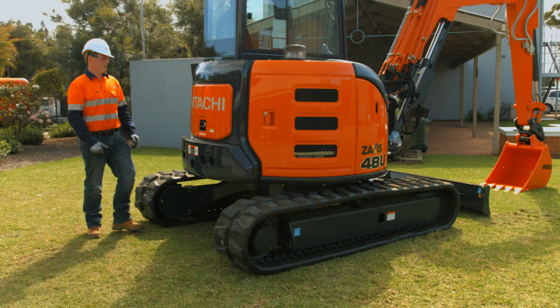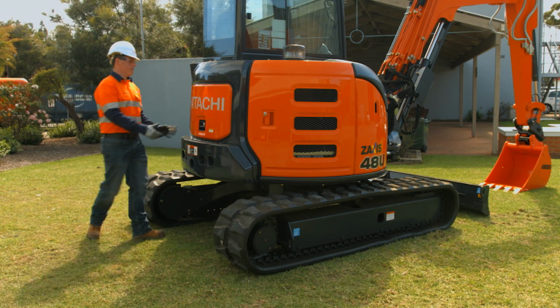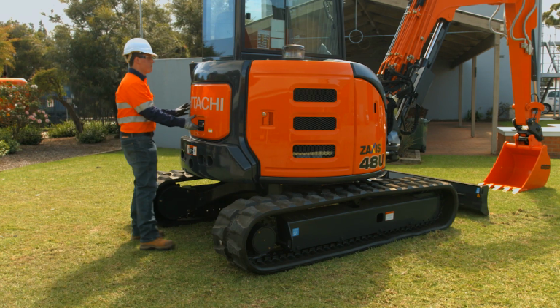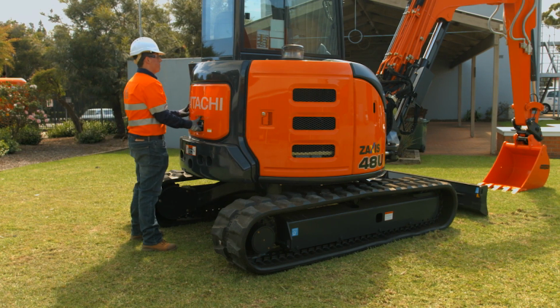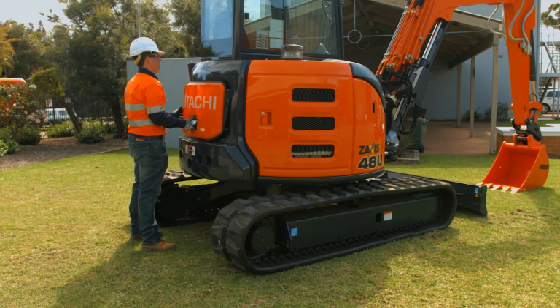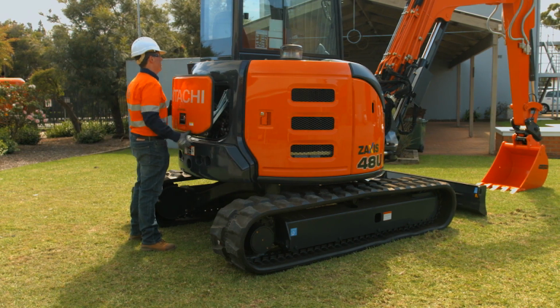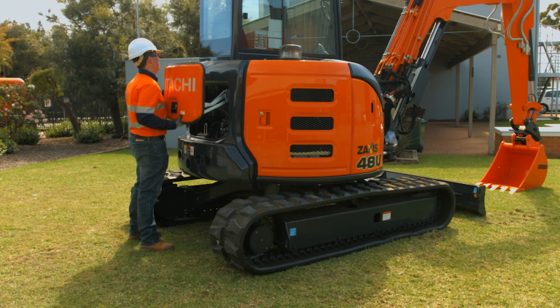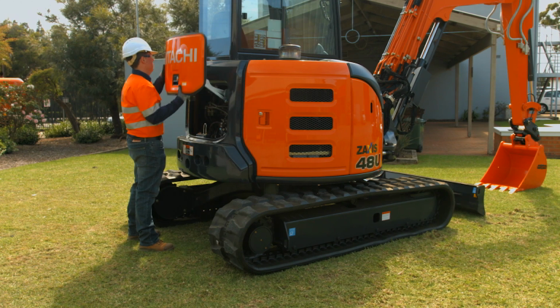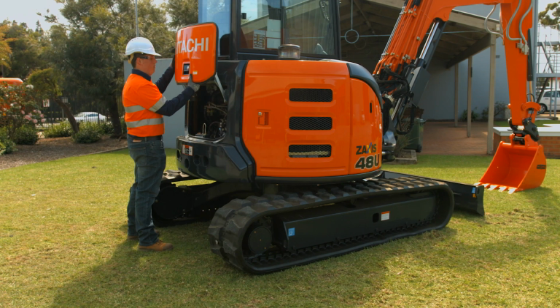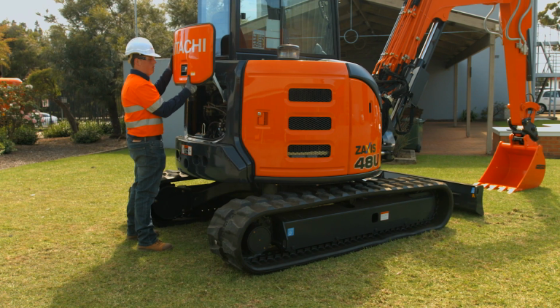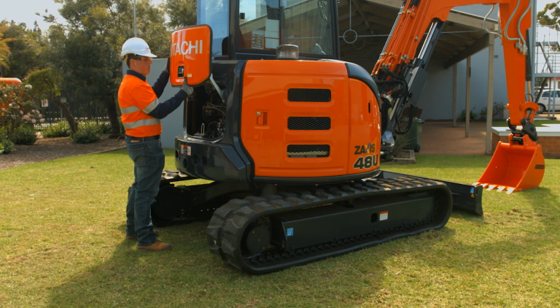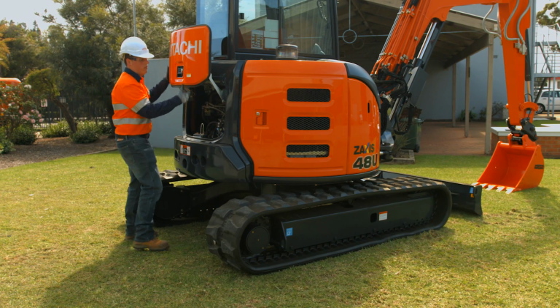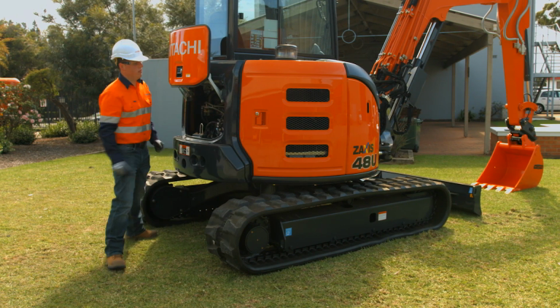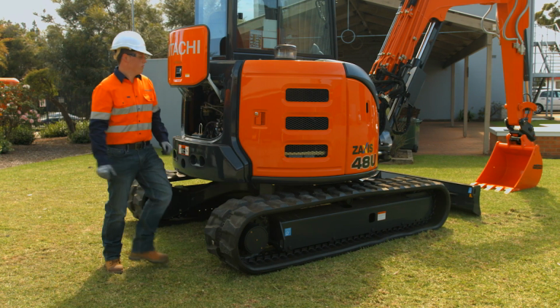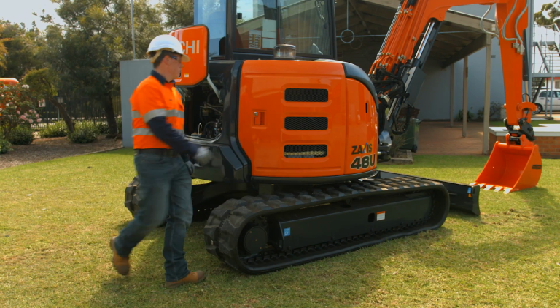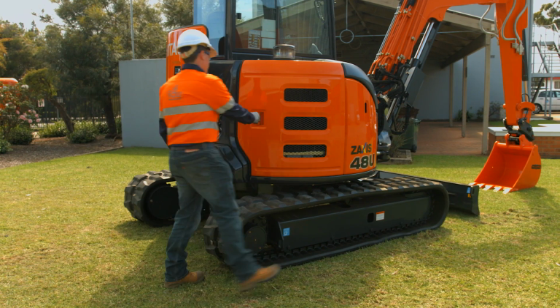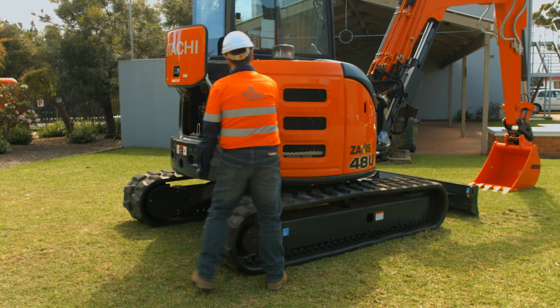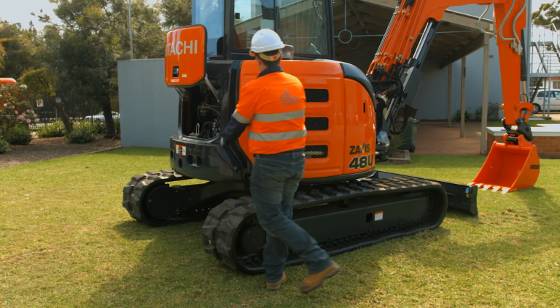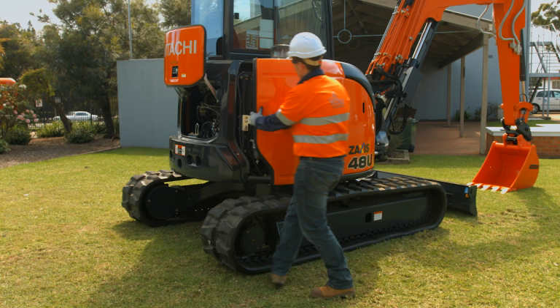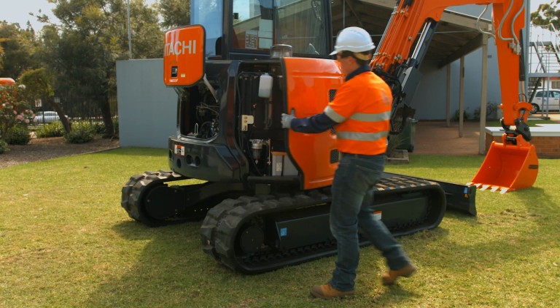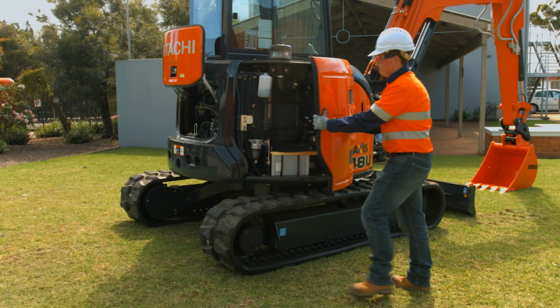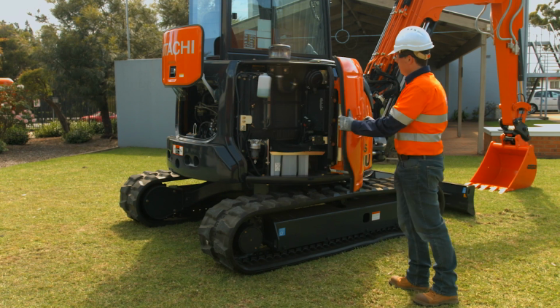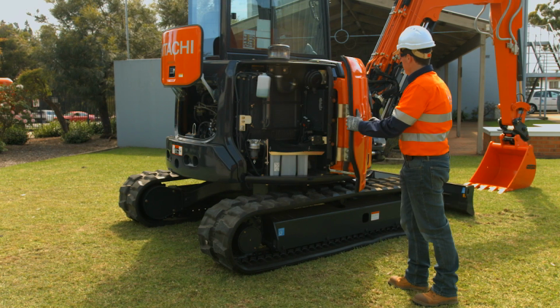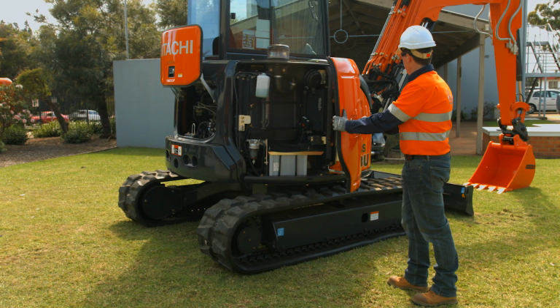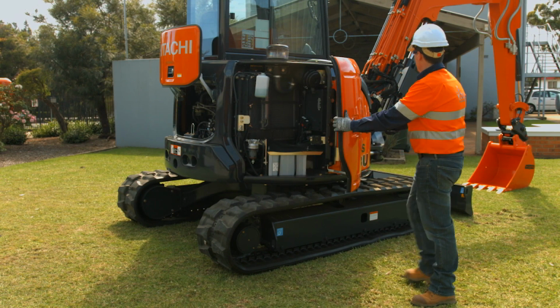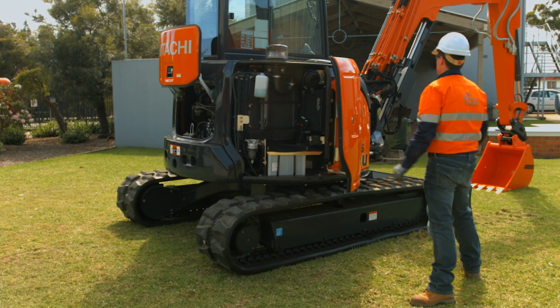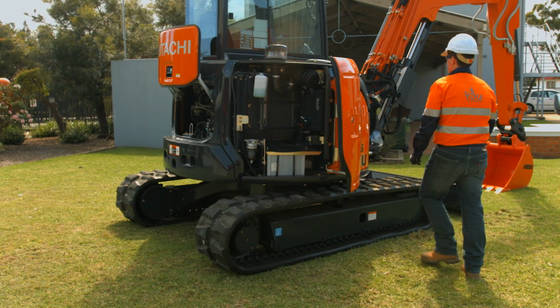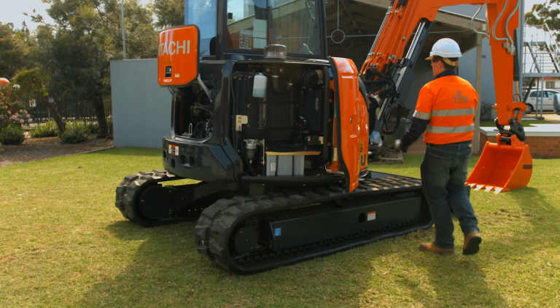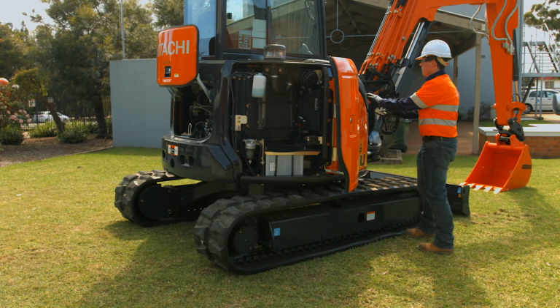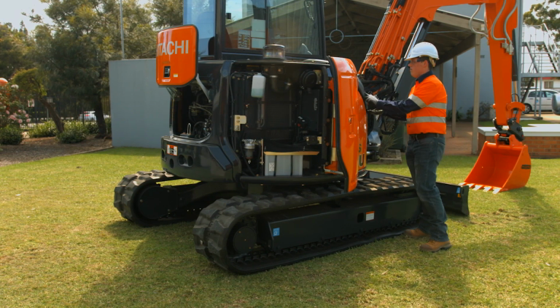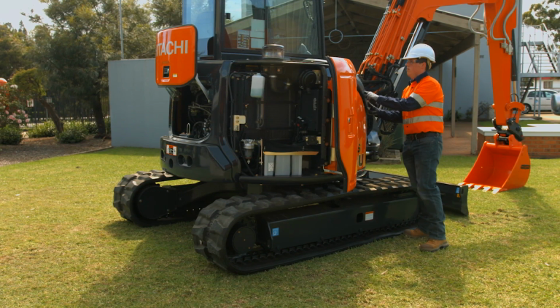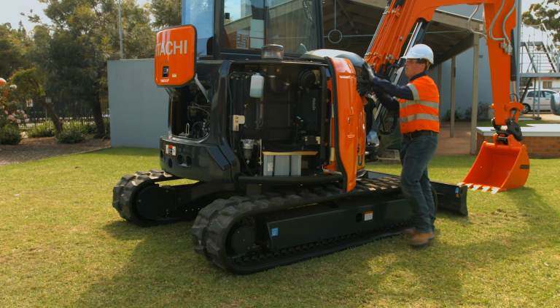Outside, the round body of the Zaxis Dash 5 is cleverly designed with its wide opening covers, providing direct access to service points for quick maintenance, daily inspection and parts replacement.